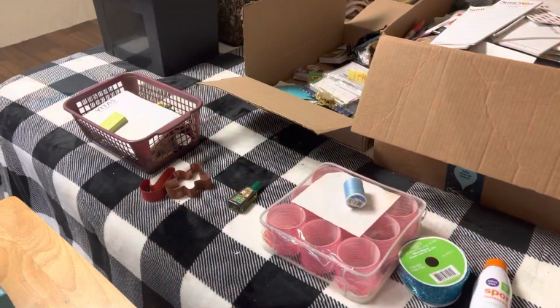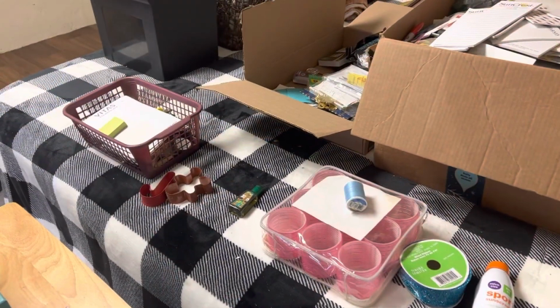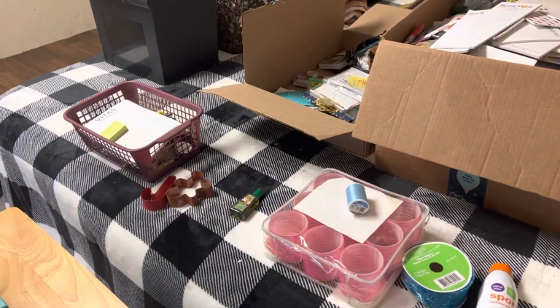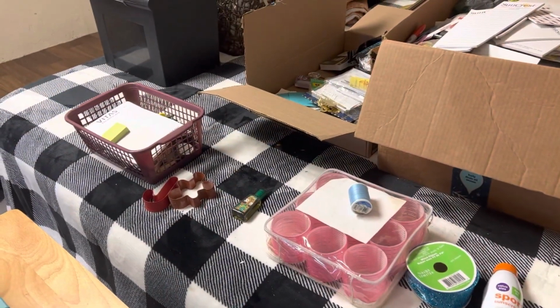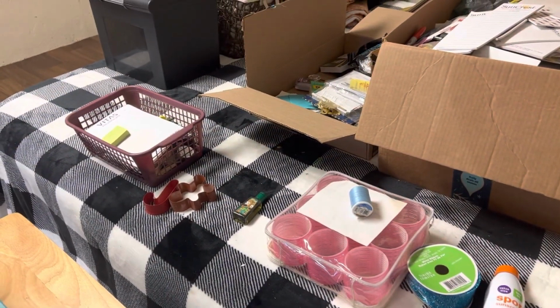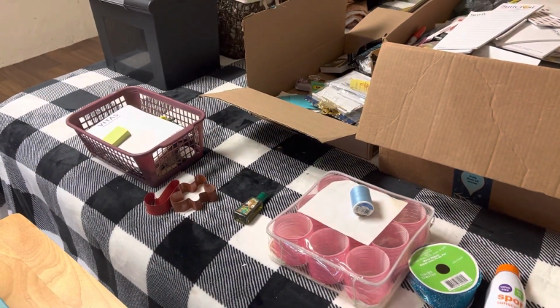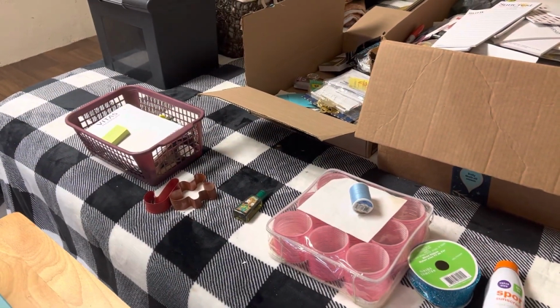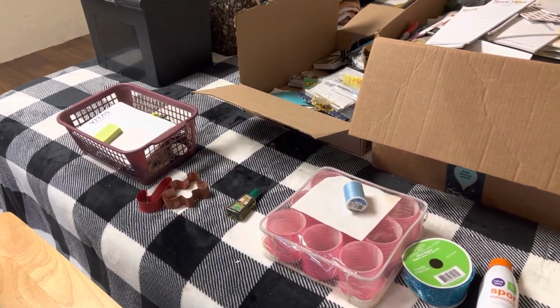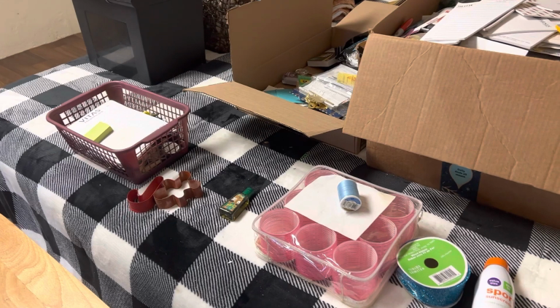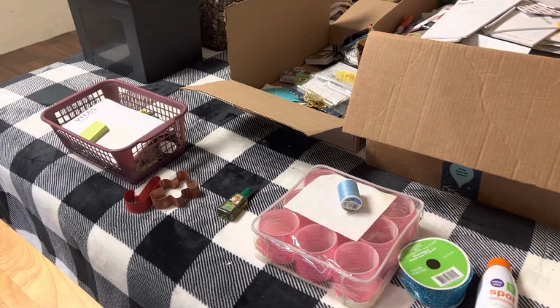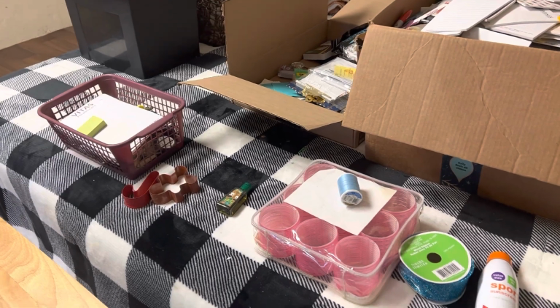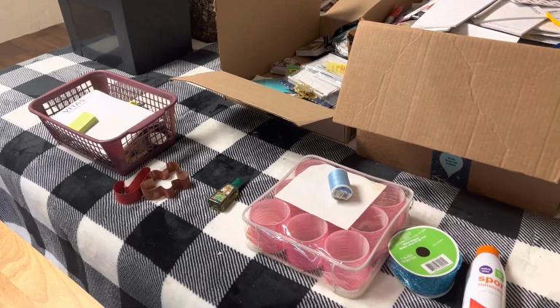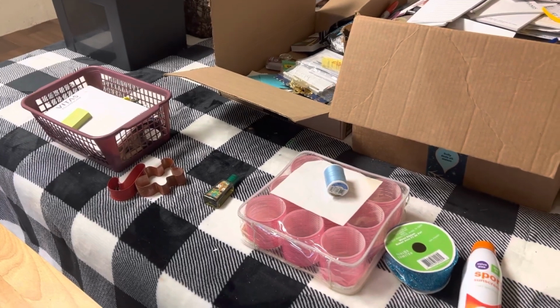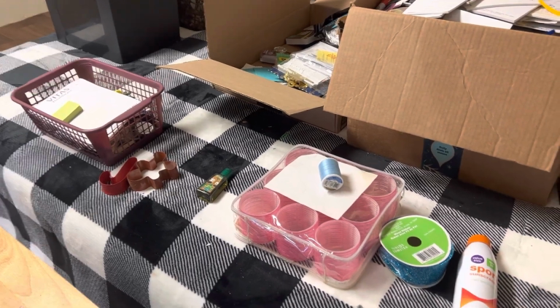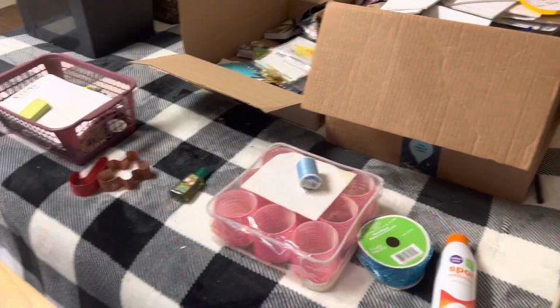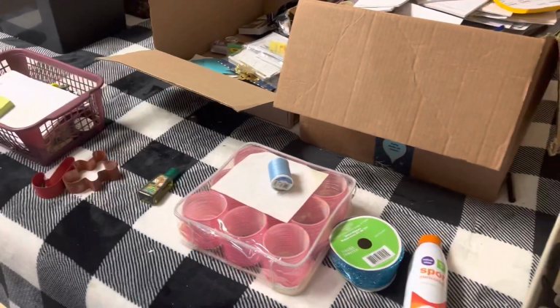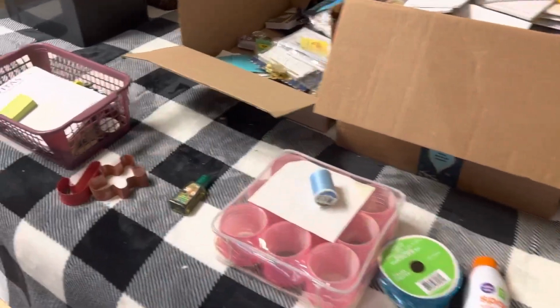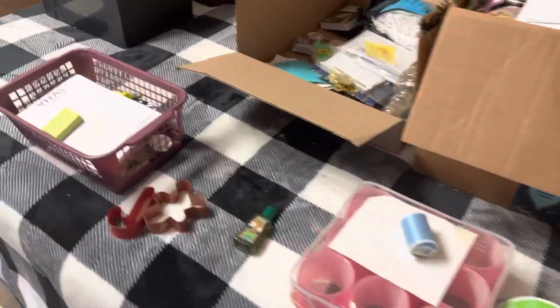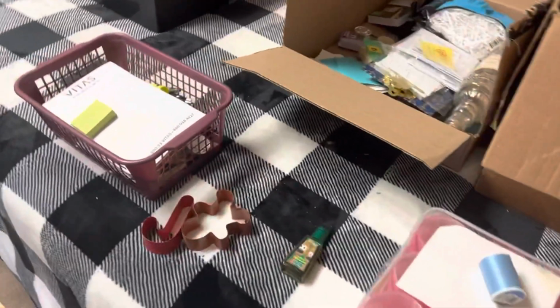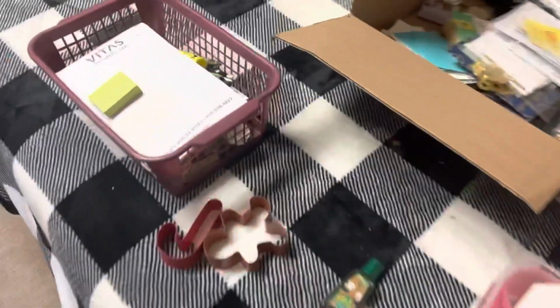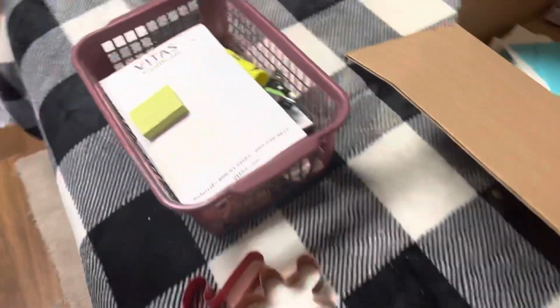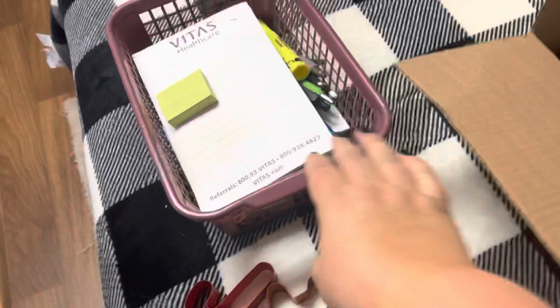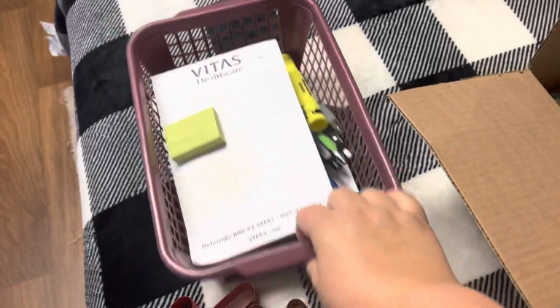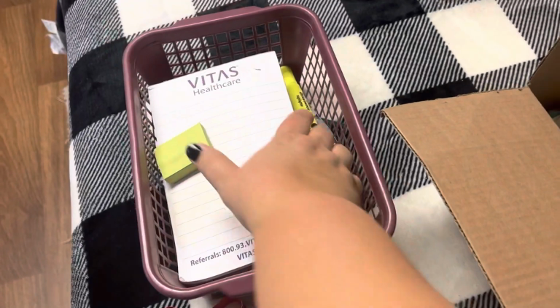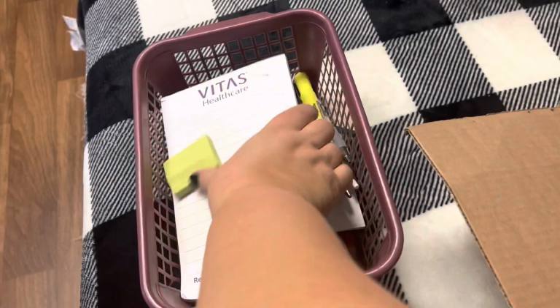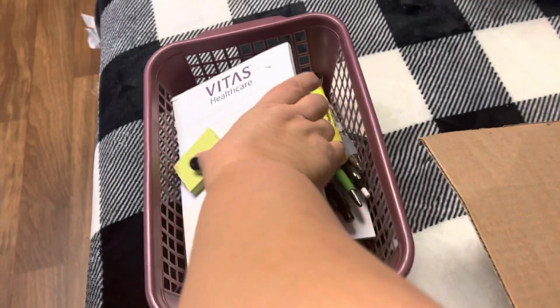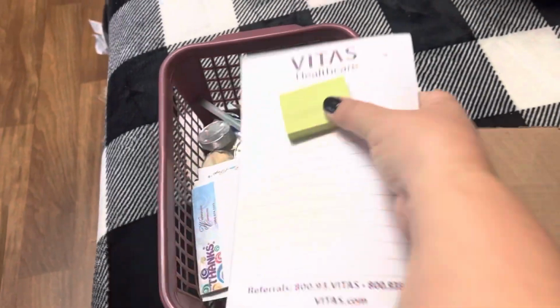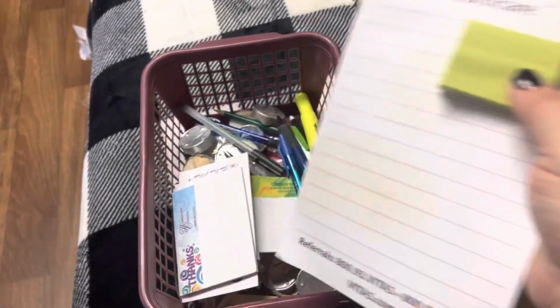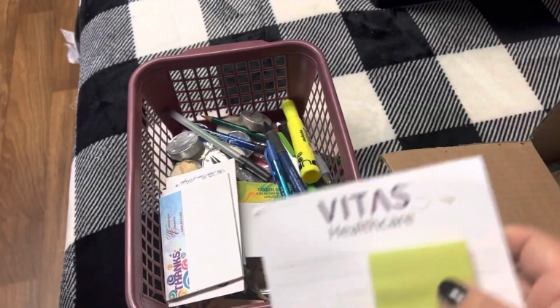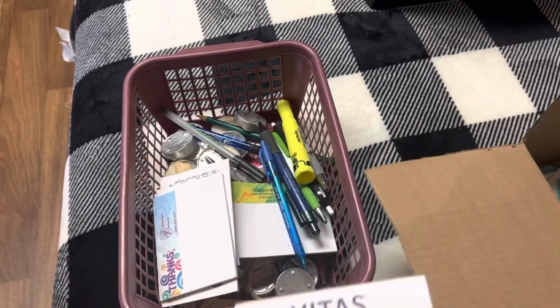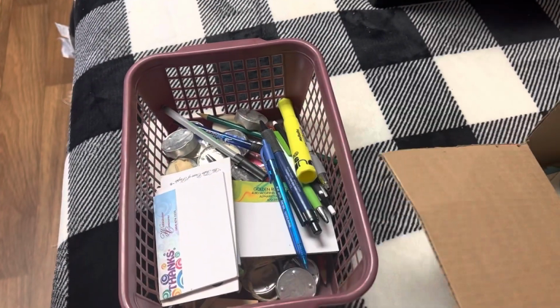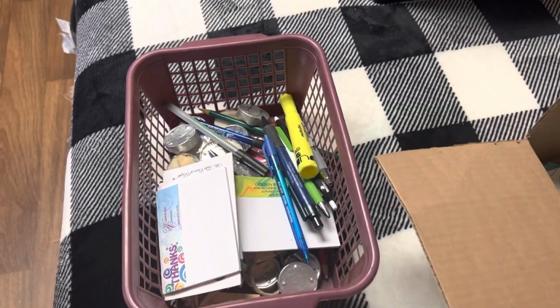Day 27 is complete and it was pretty quick to go through as well. I found this little basket with just some little random things I'm going to take upstairs.